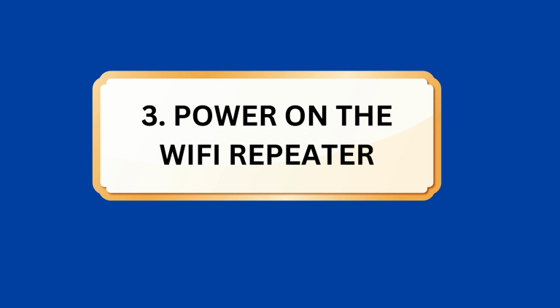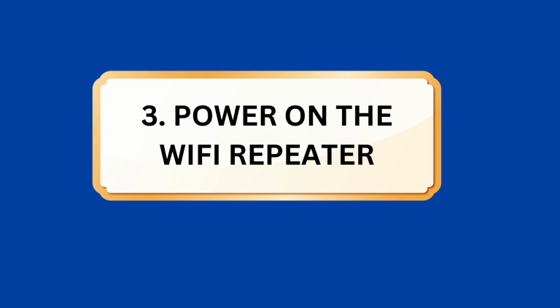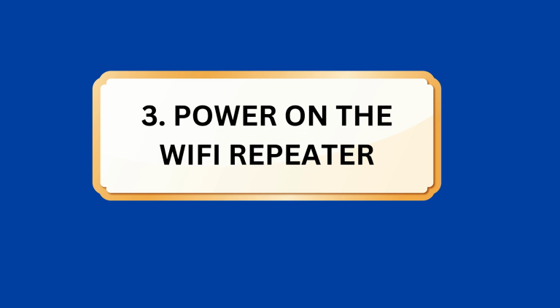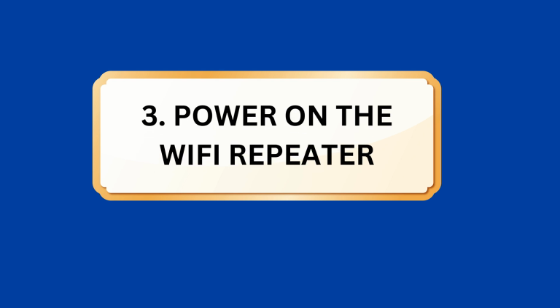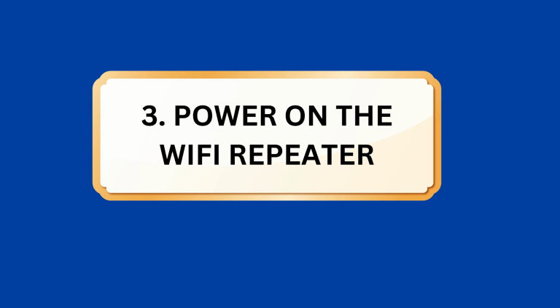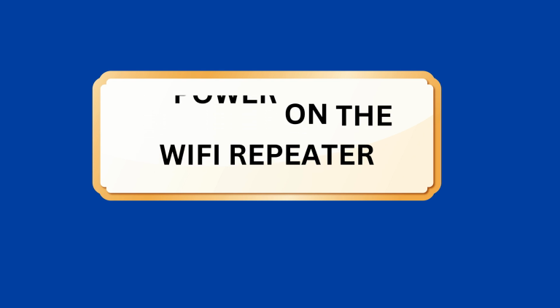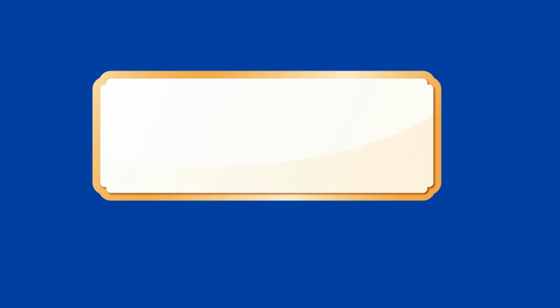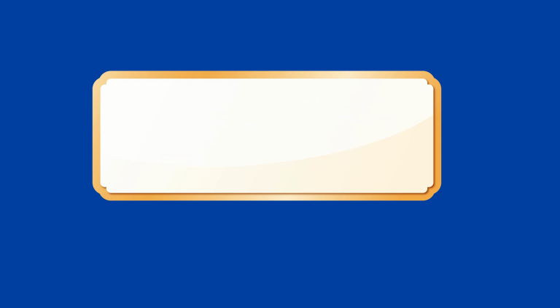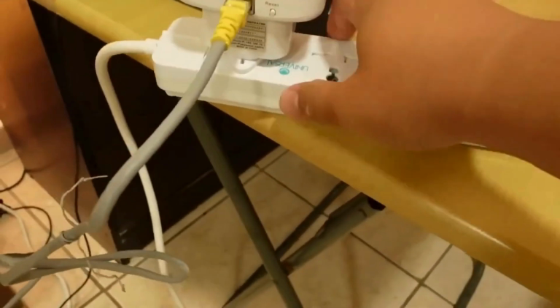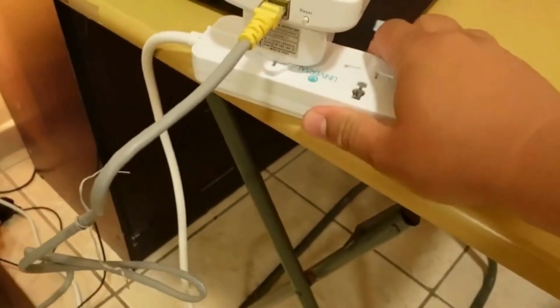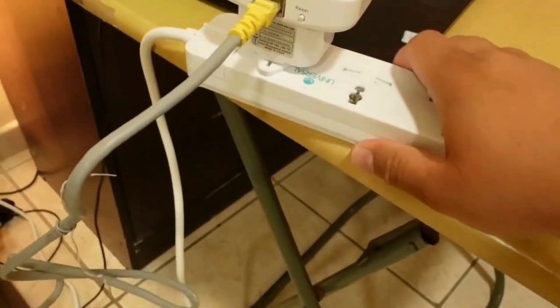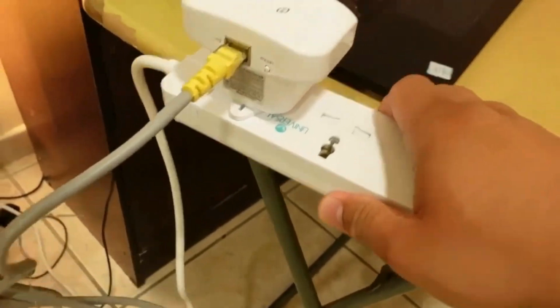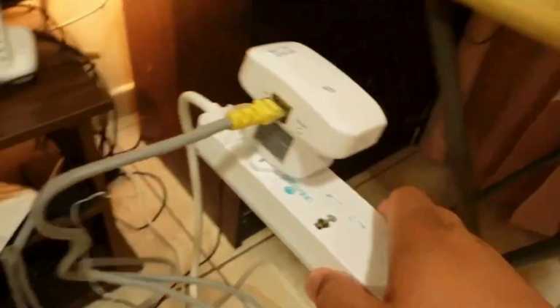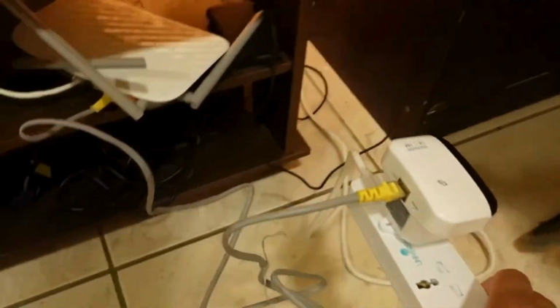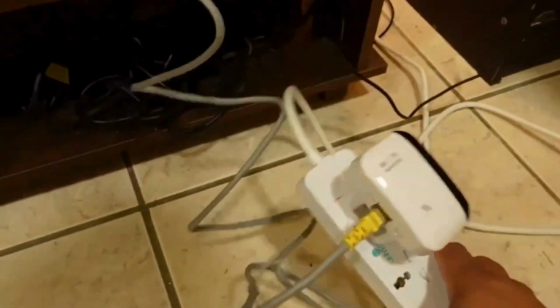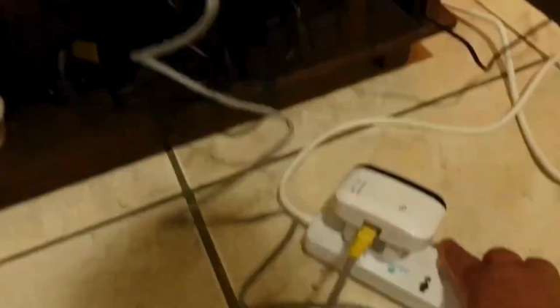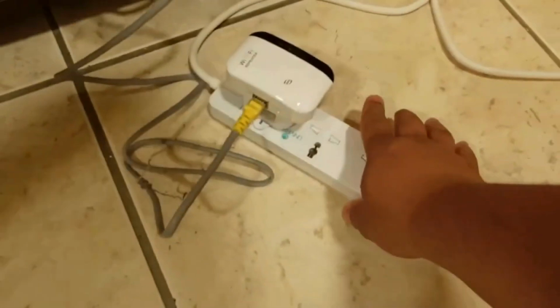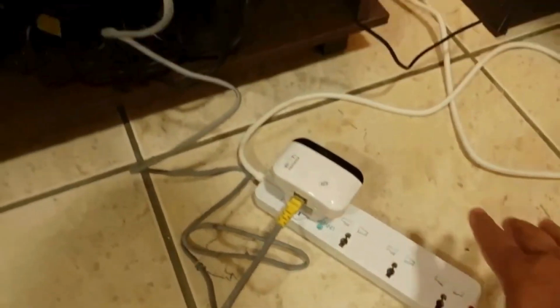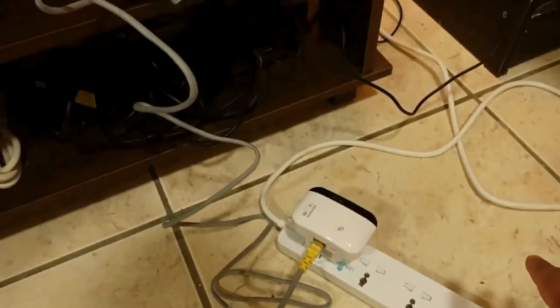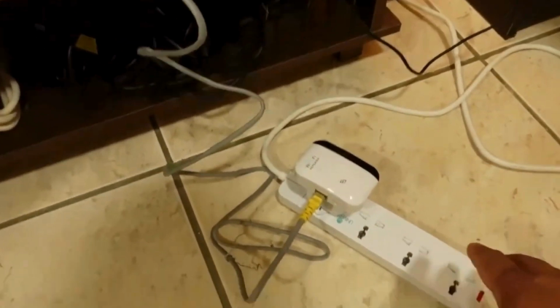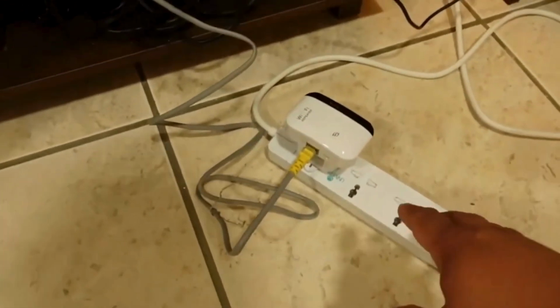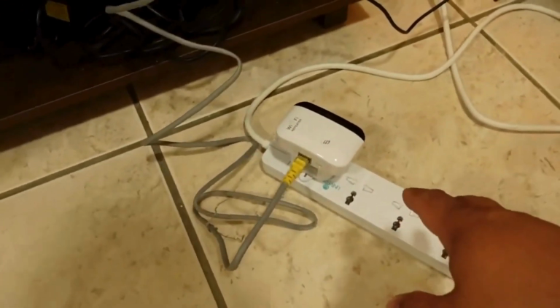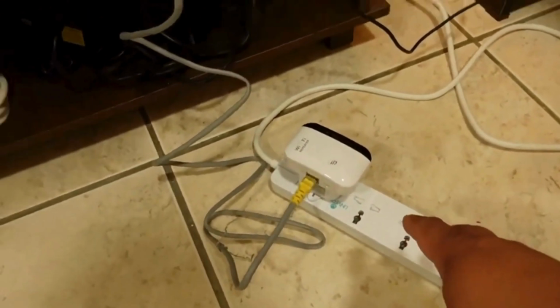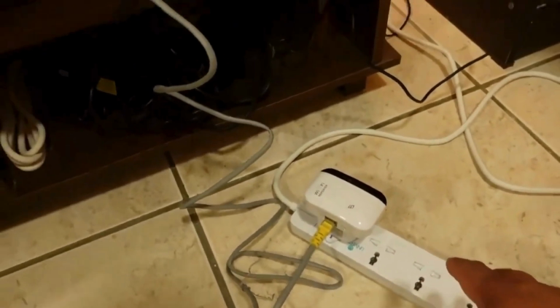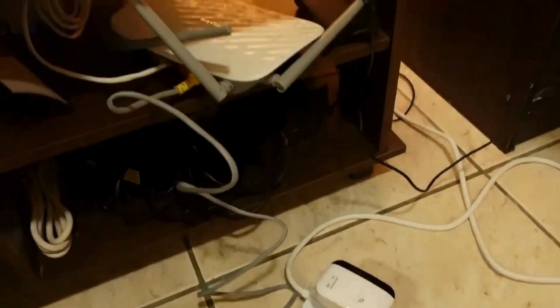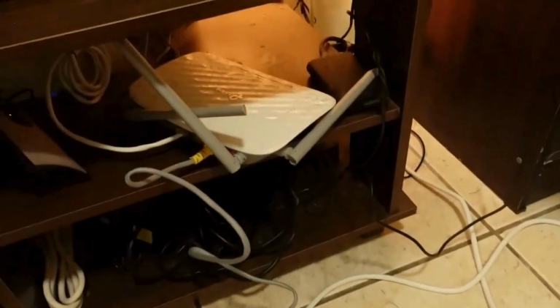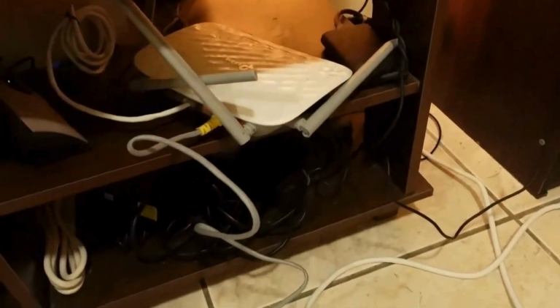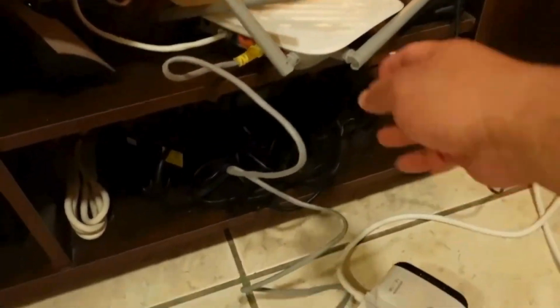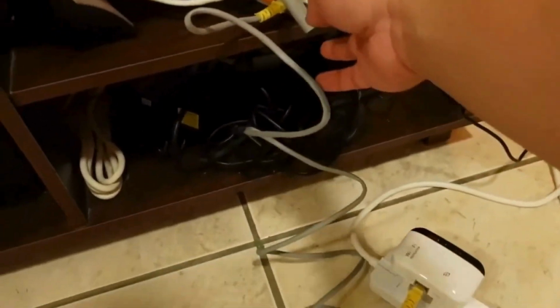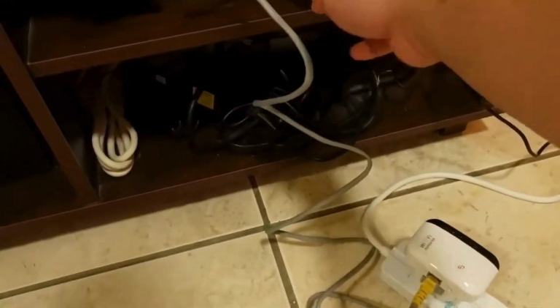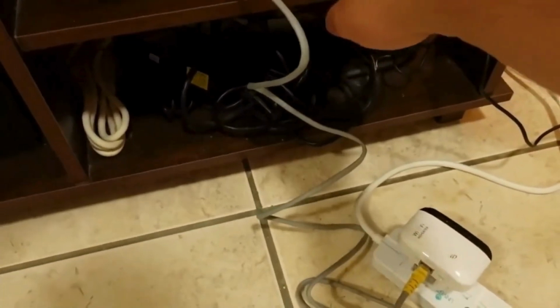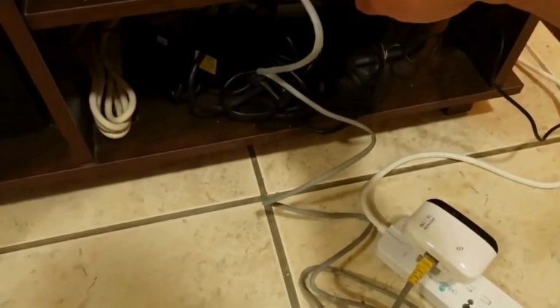Step 3: Power on the Wi-Fi repeater. Connect the Wi-Fi repeater to a power source. Ensure it is in close proximity to the existing Wi-Fi router for a stronger signal.